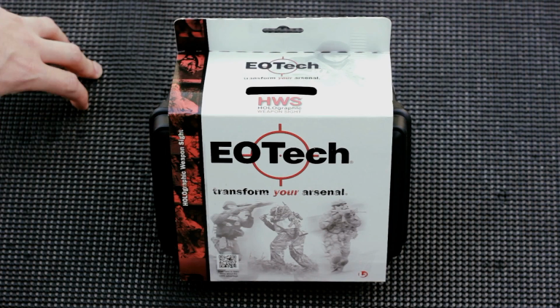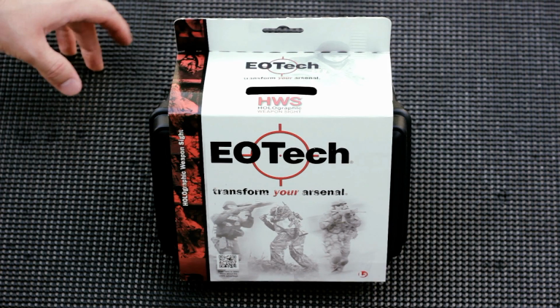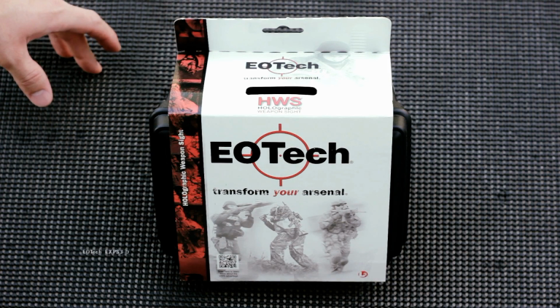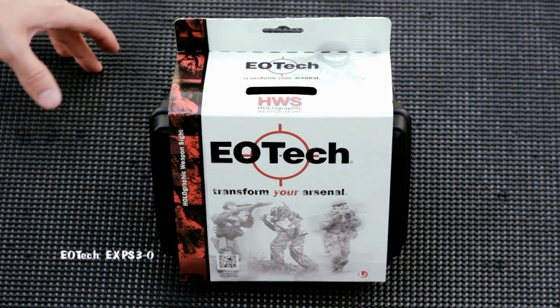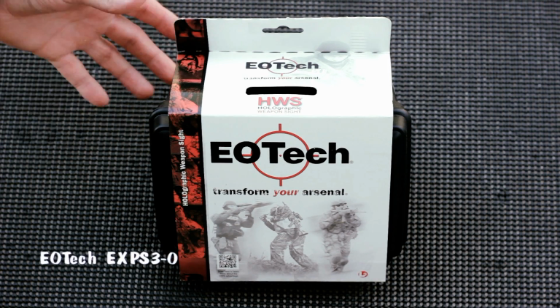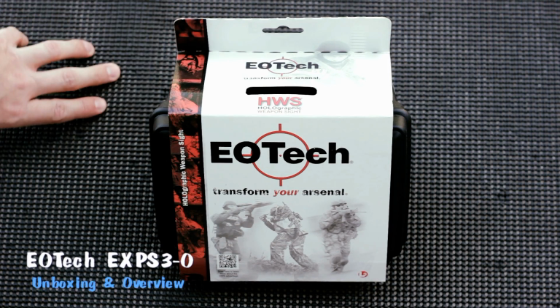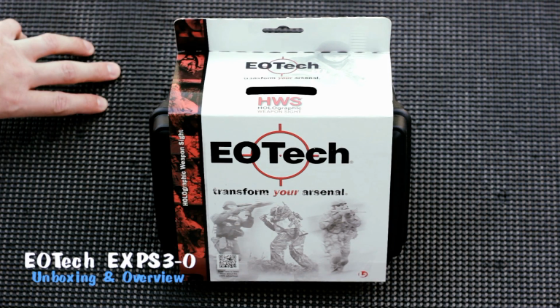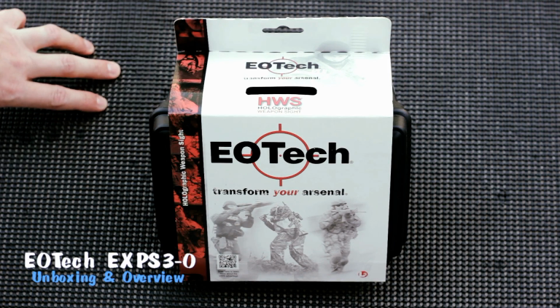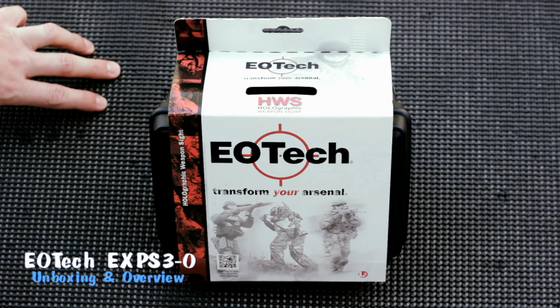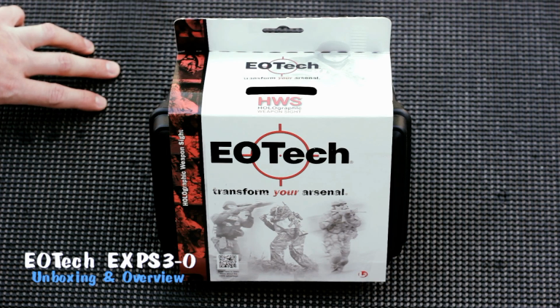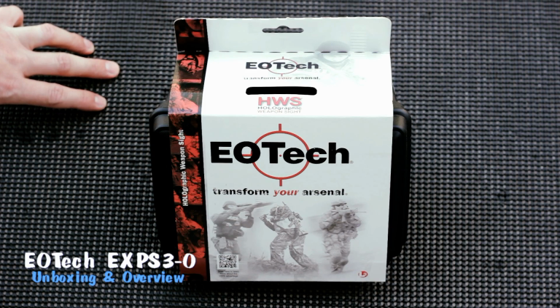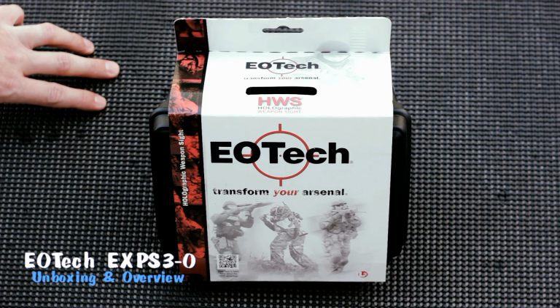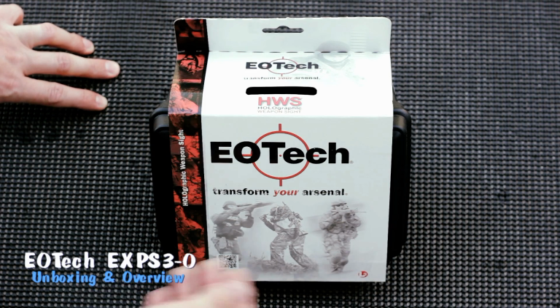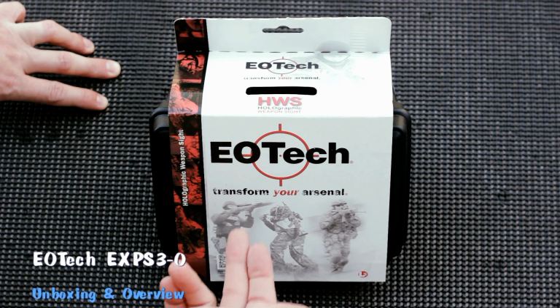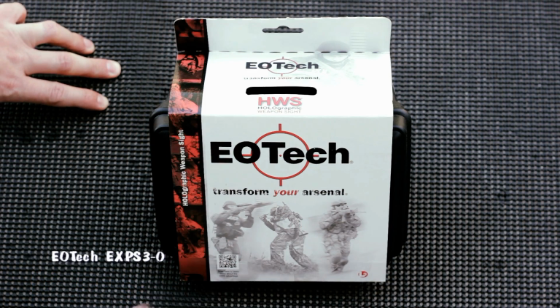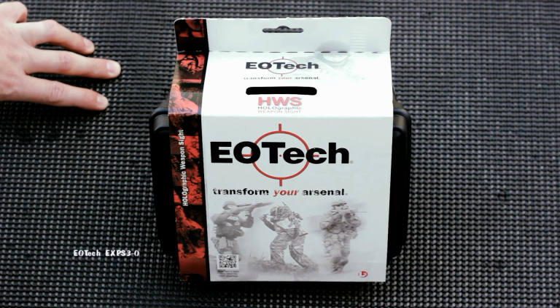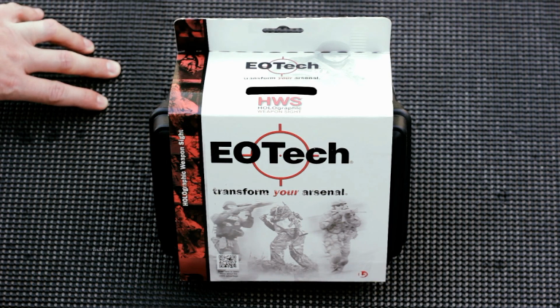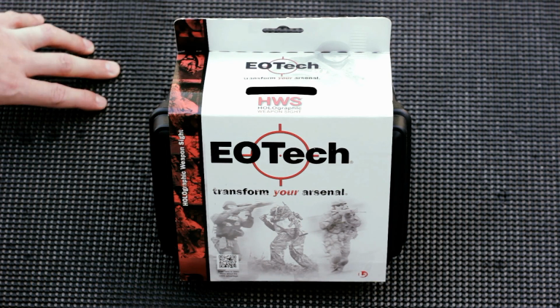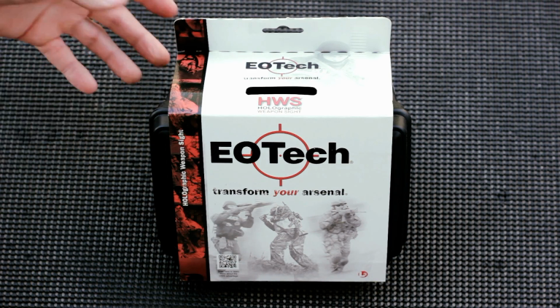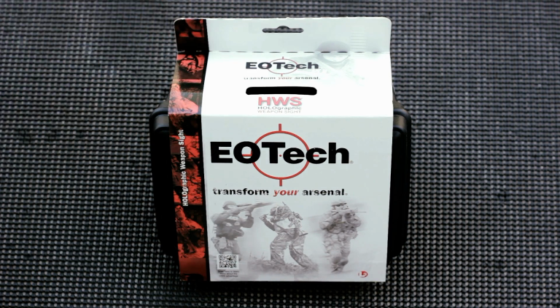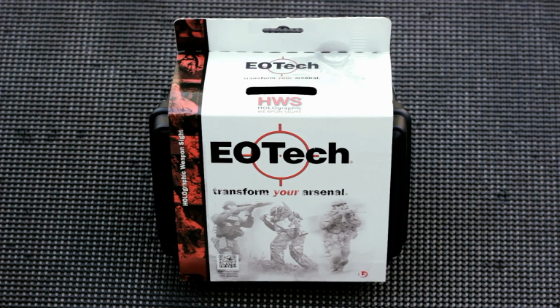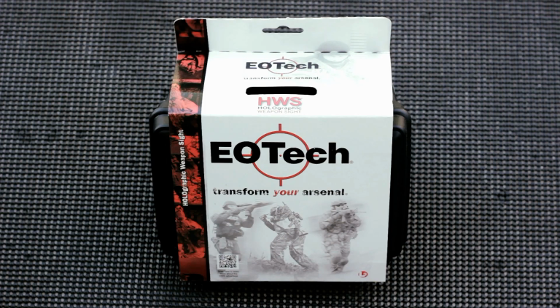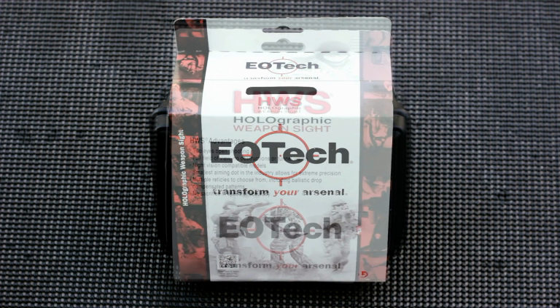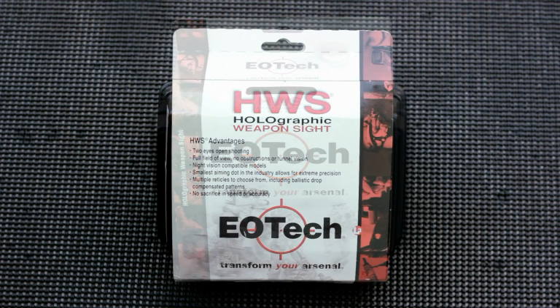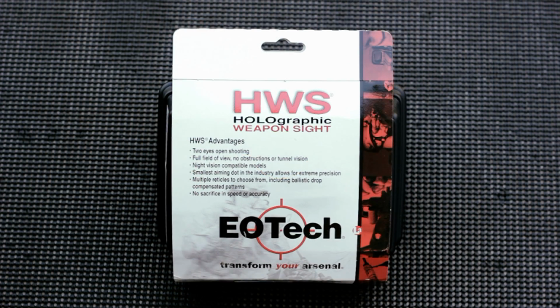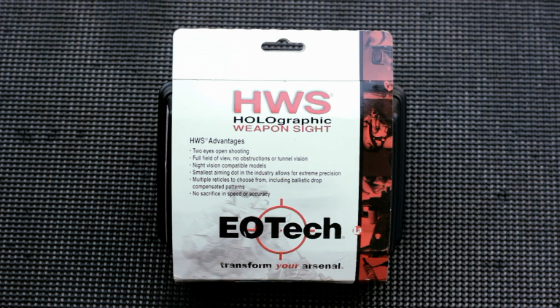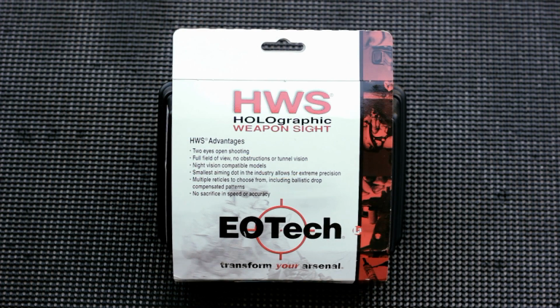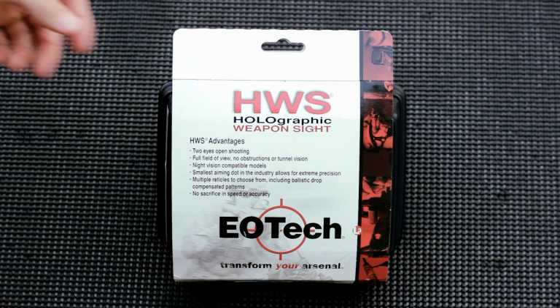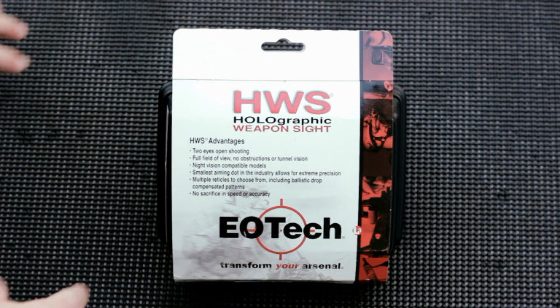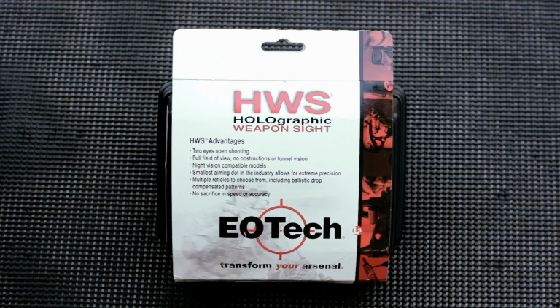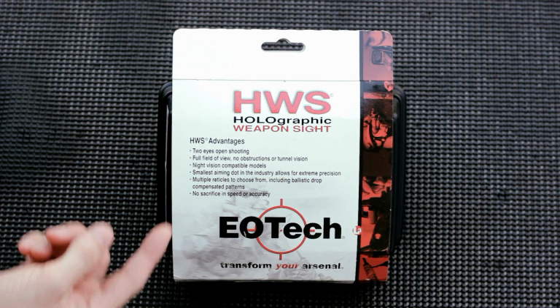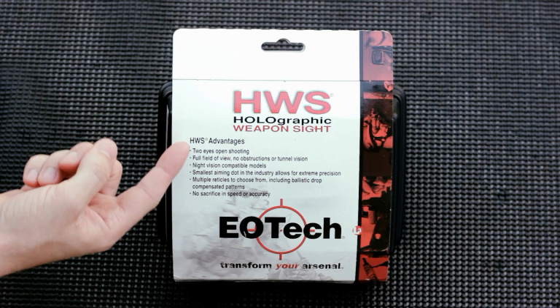Hey guys, today we're going to be doing a quick unboxing and overview of my EOTech EXPS 3-0 holographic weapon sight. As you can see, it's pretty plain packaging, and on the back it just shows some advantages of a holographic weapon sight.